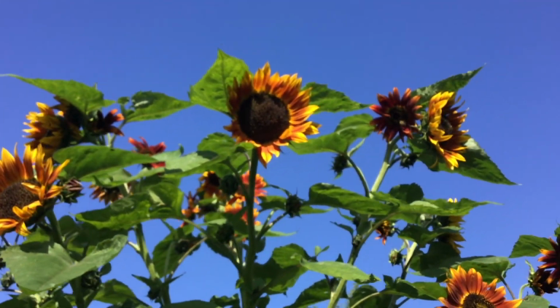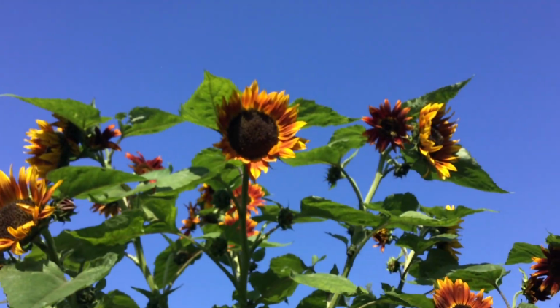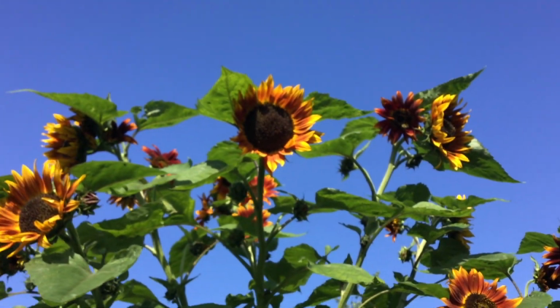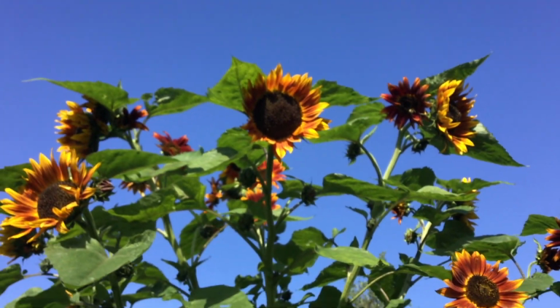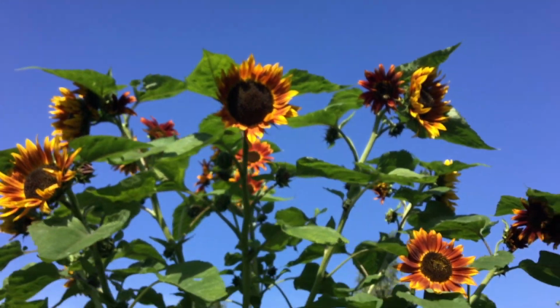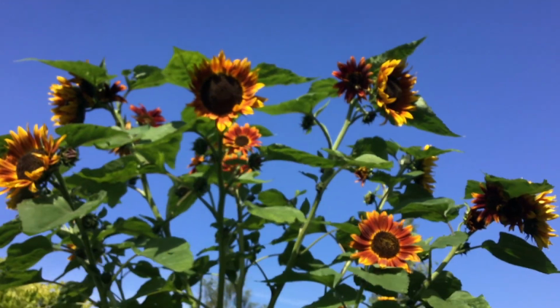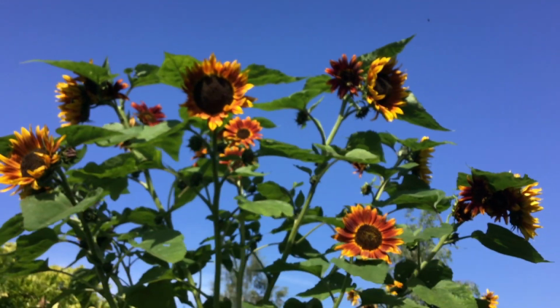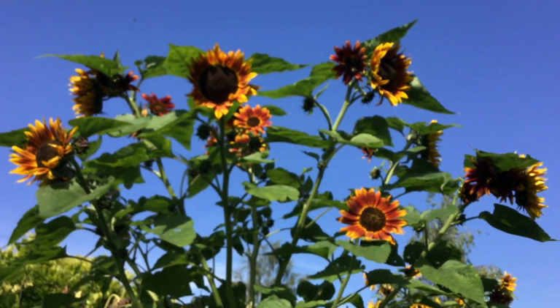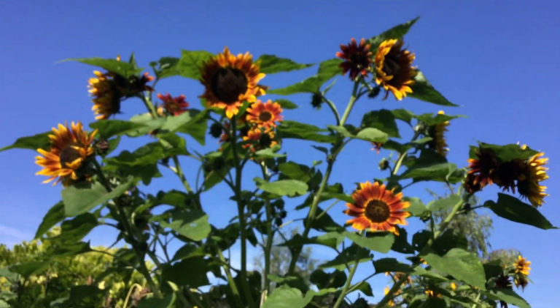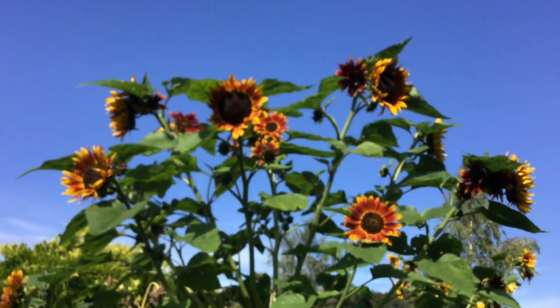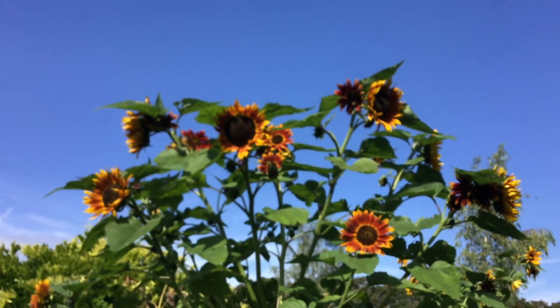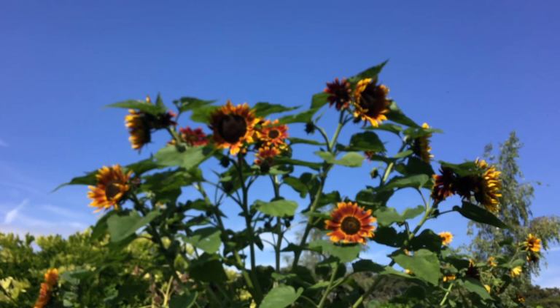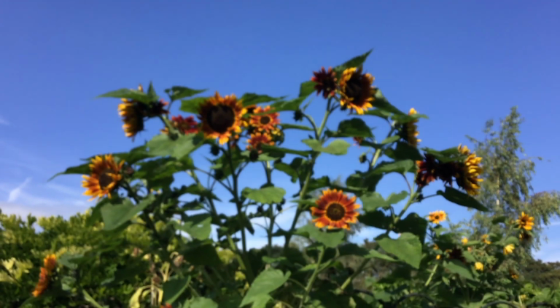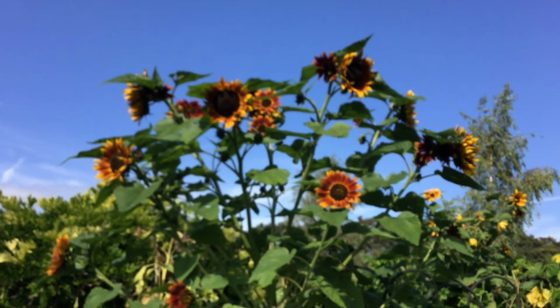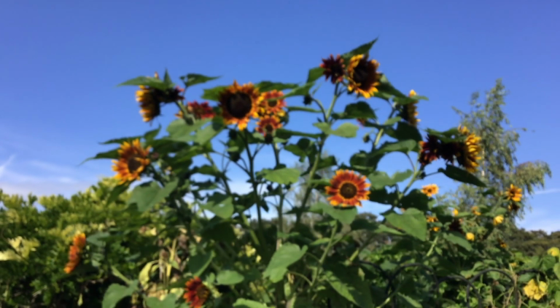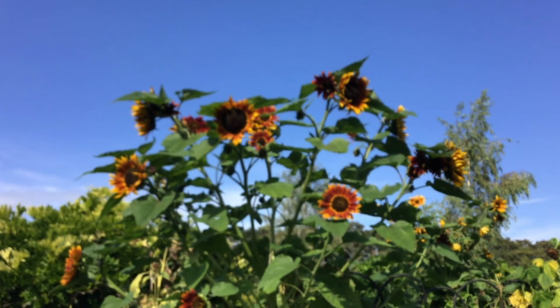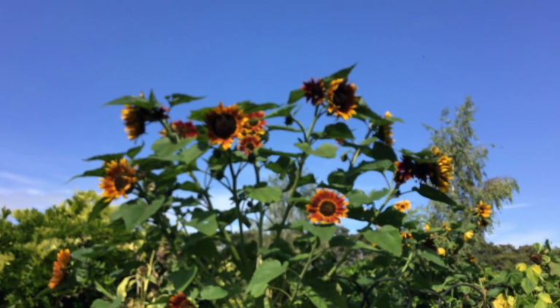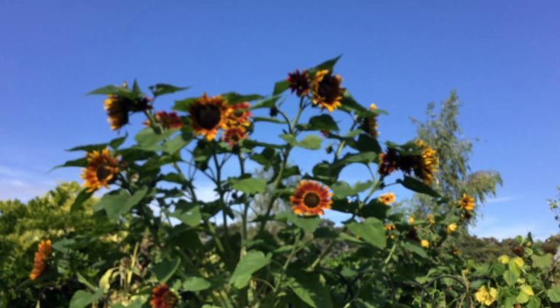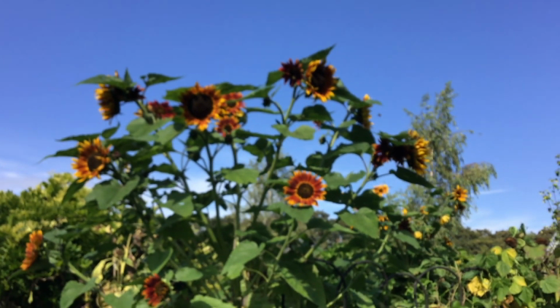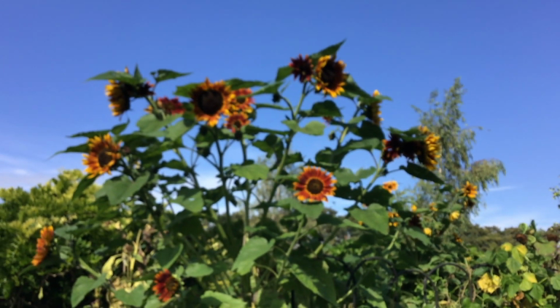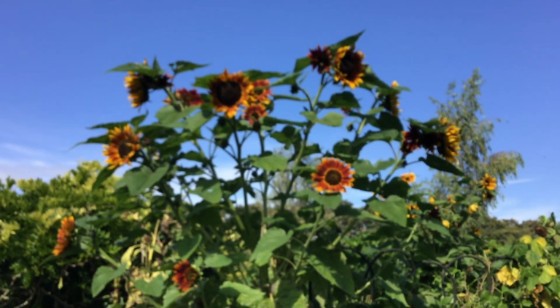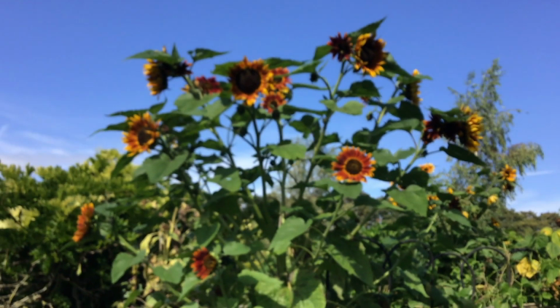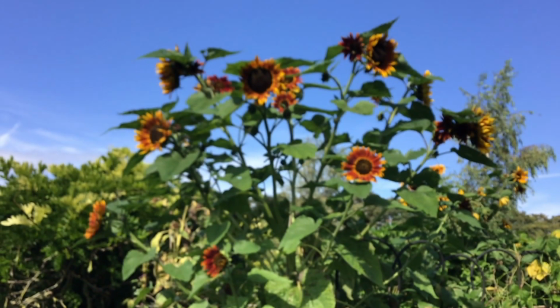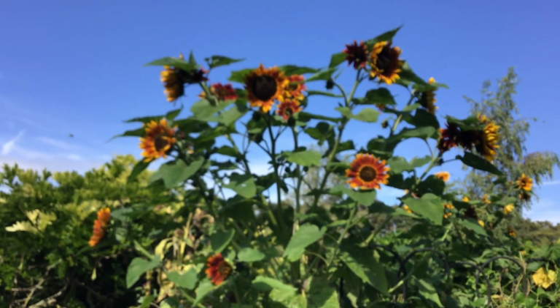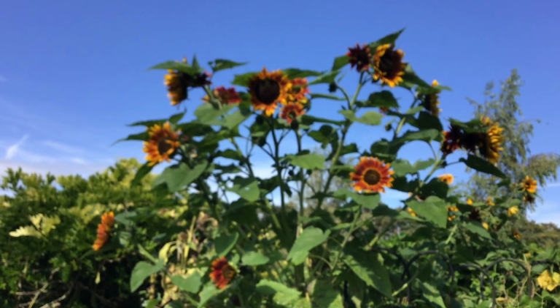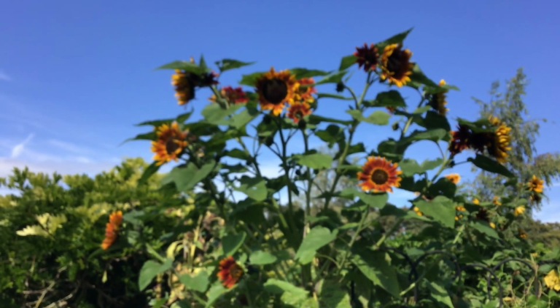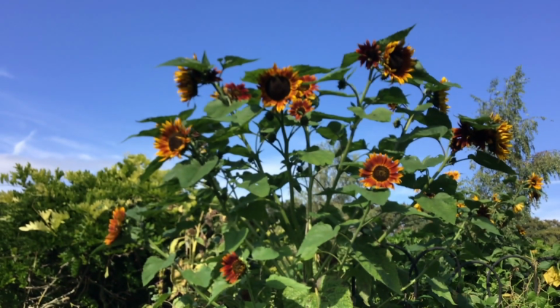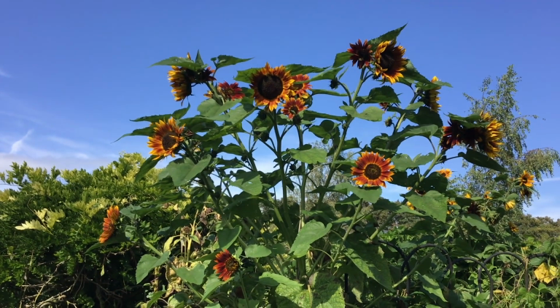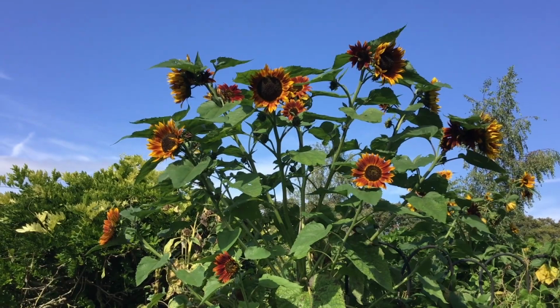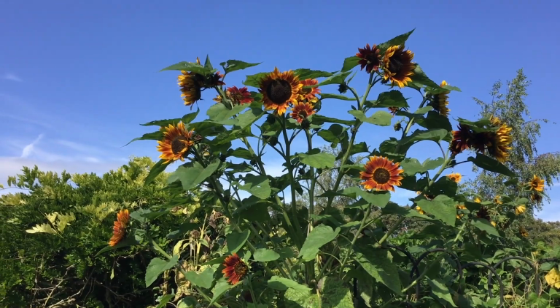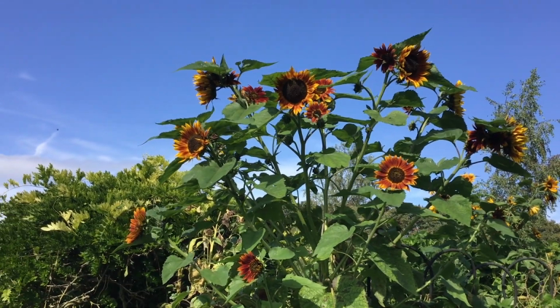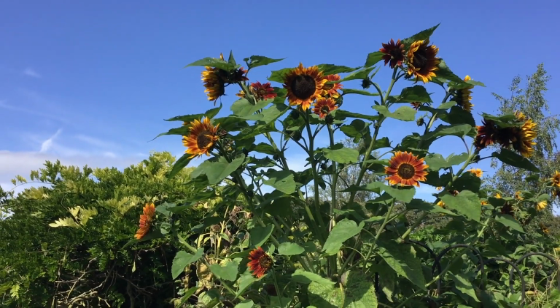It also made the common sunflower an appealing plant for domestication, because all the nutritious seeds are easily harvestable in one big flower.